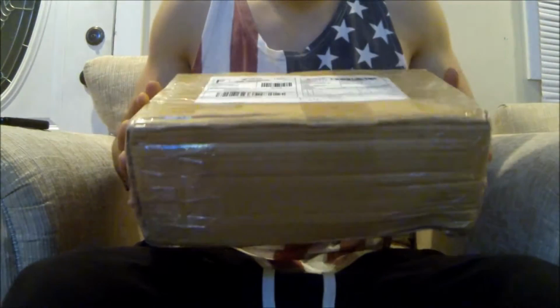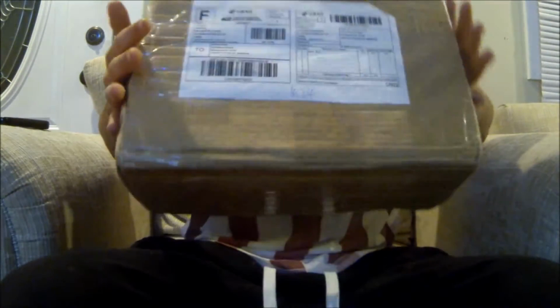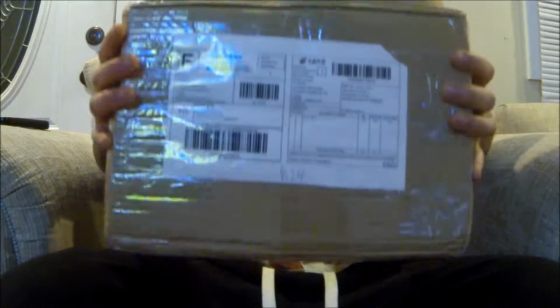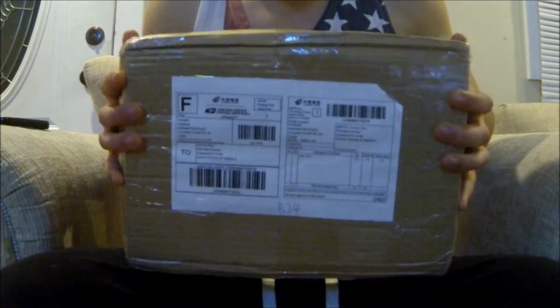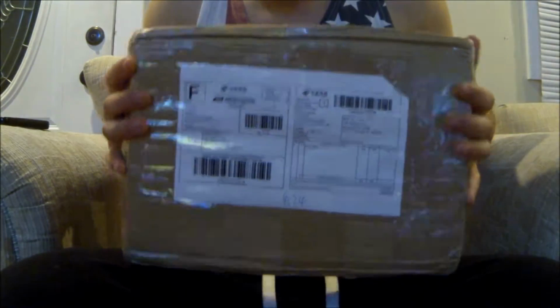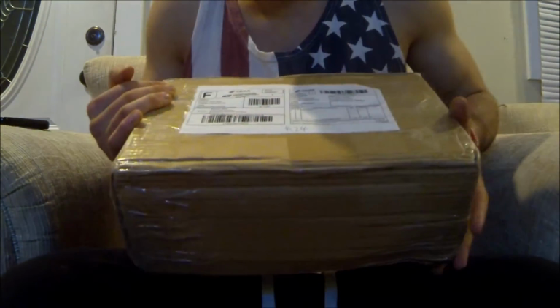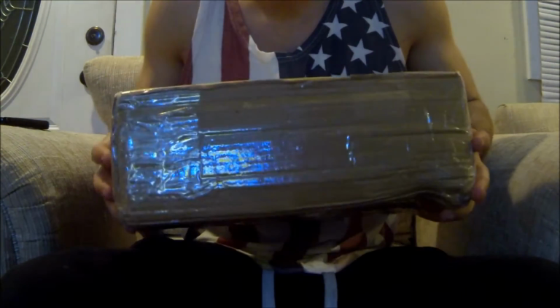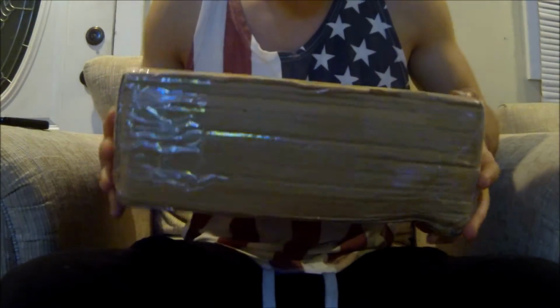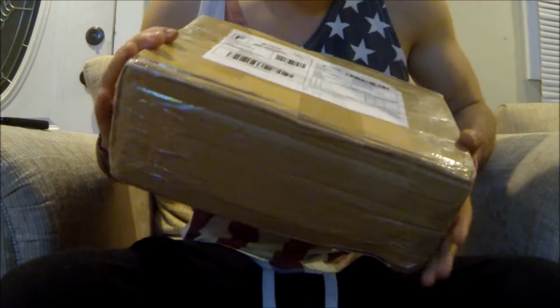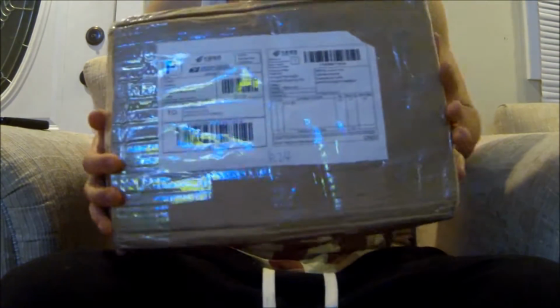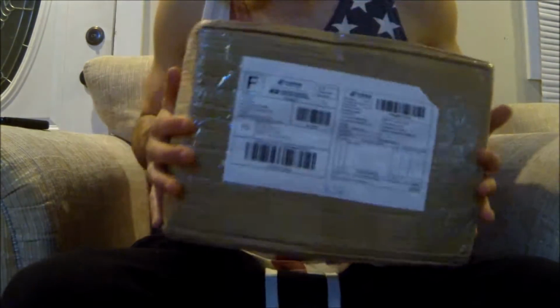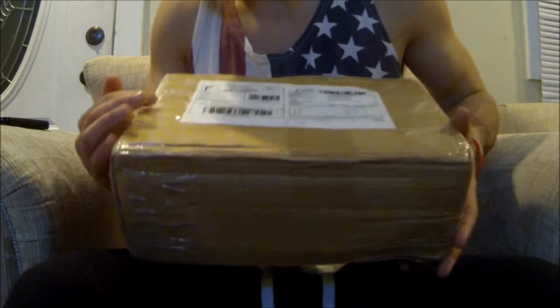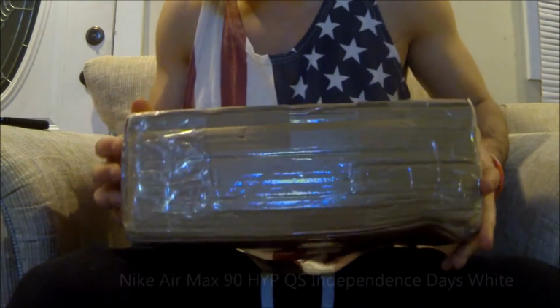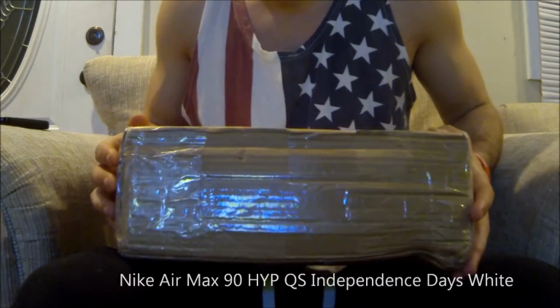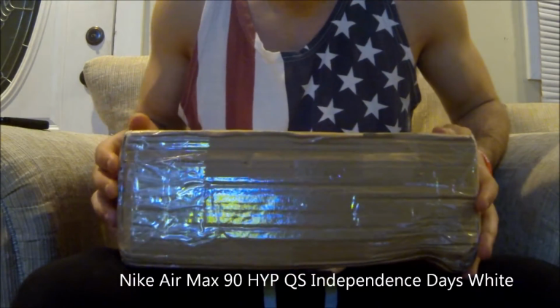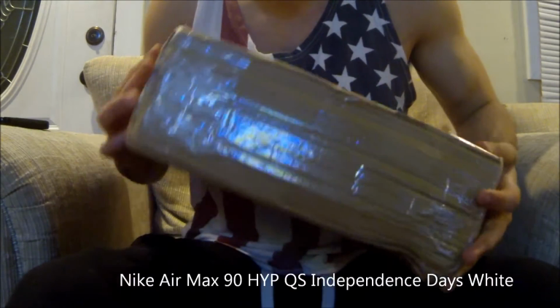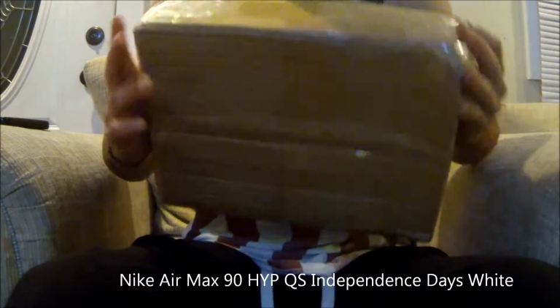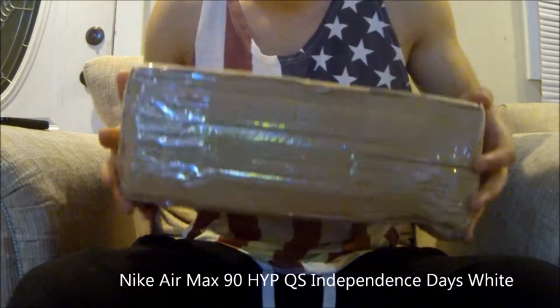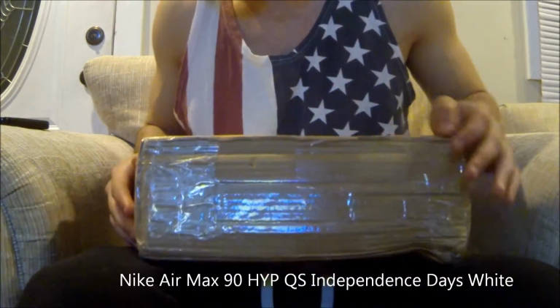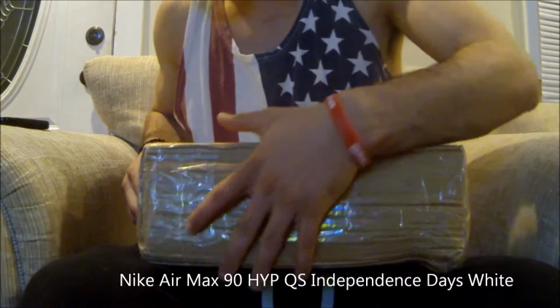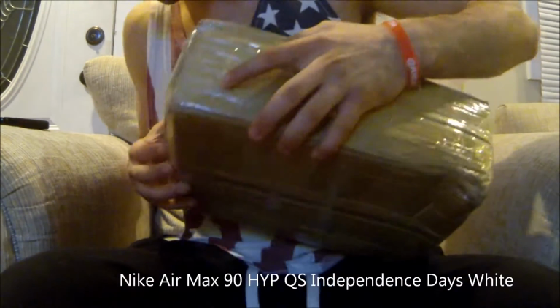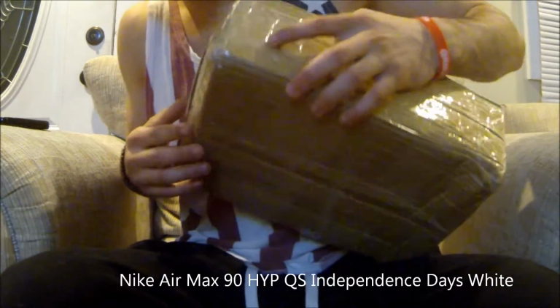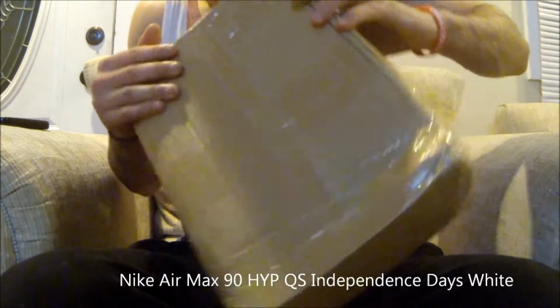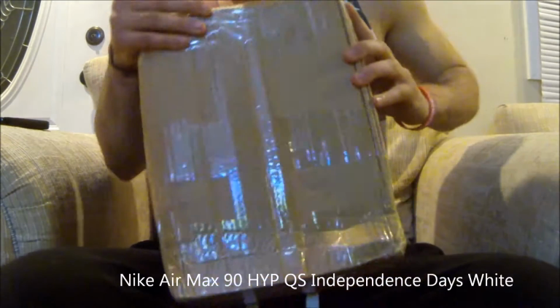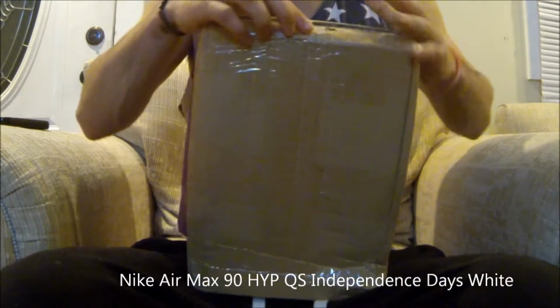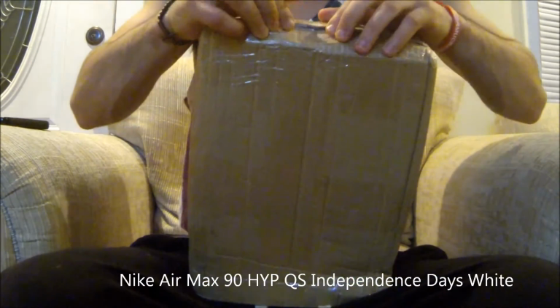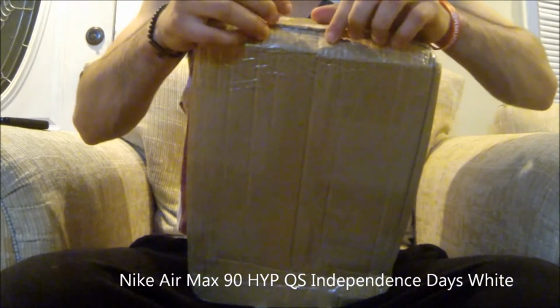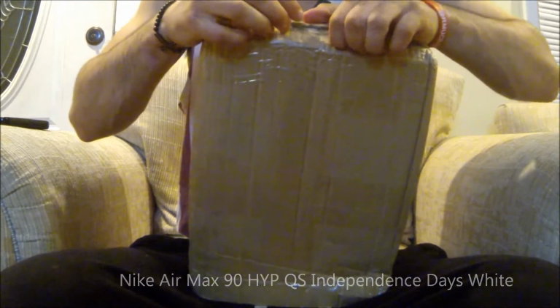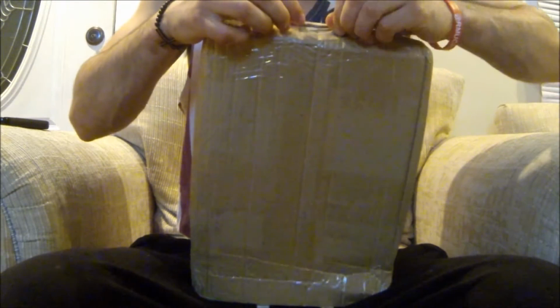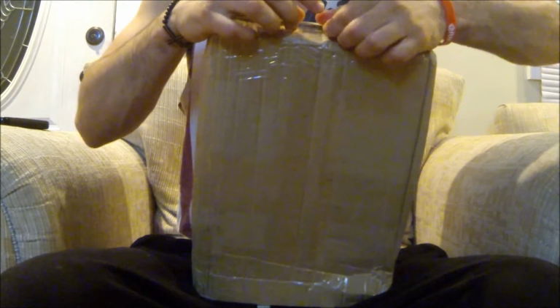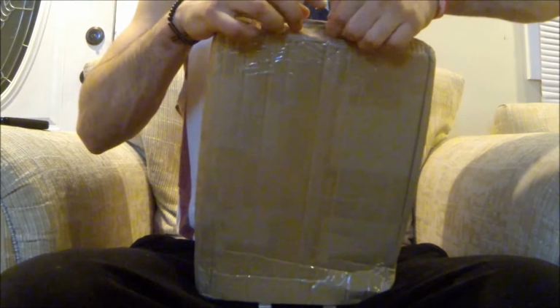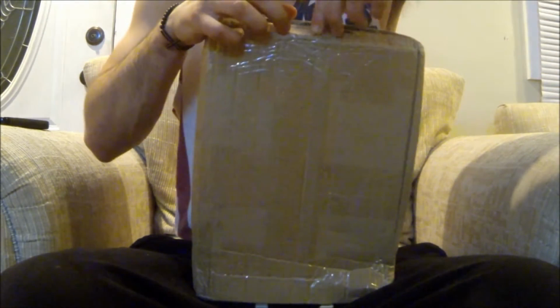What's up everybody. Today I got my package. These are the Air Max 90 Independence Days, the Hyperfuses. They are my favorite shoe ever produced by Nike, and that's not just because Kanye wore them or anything.